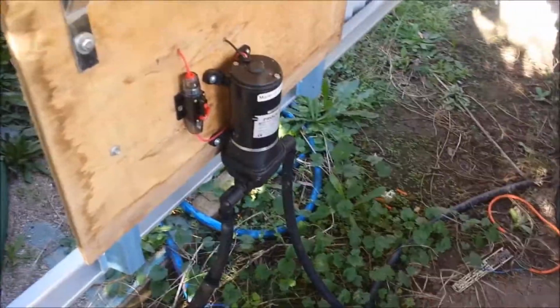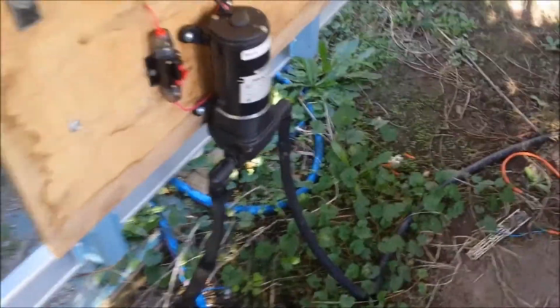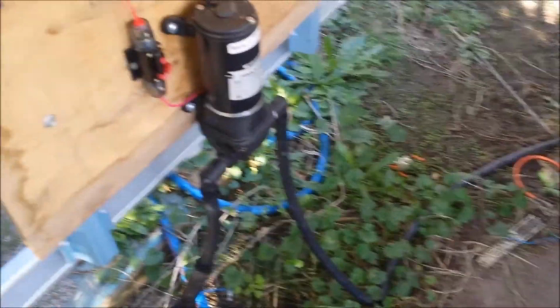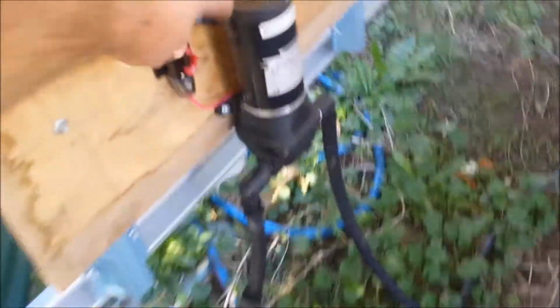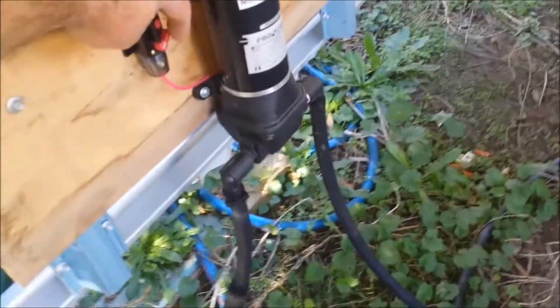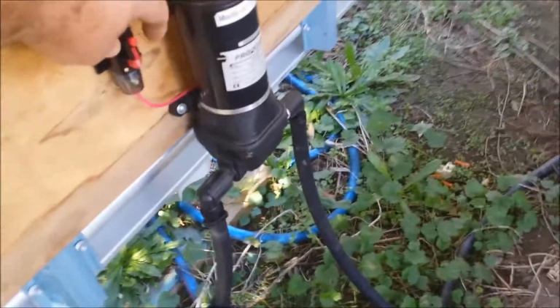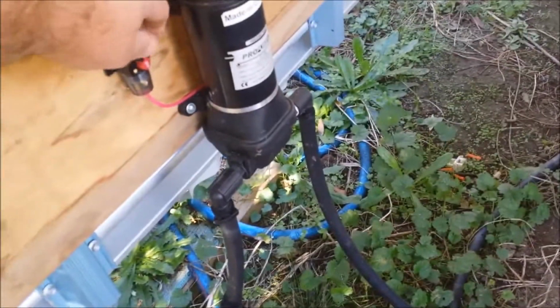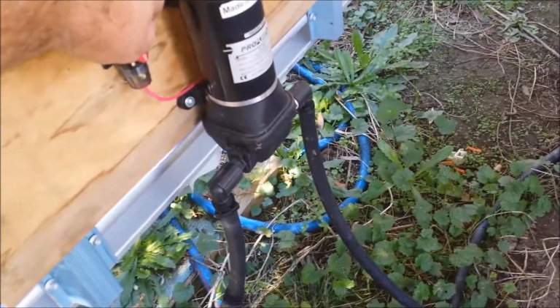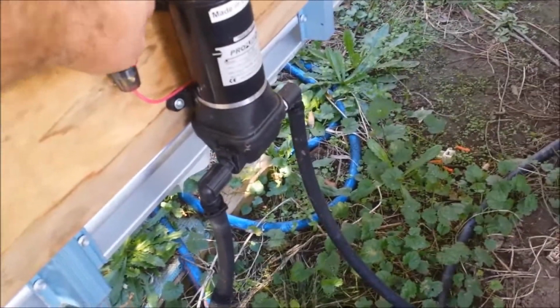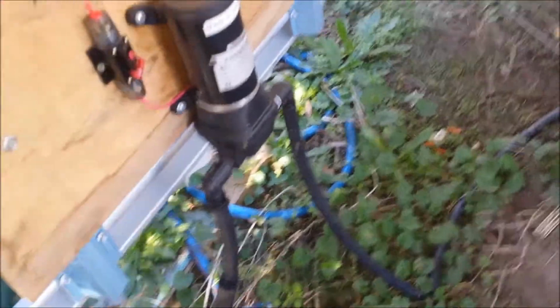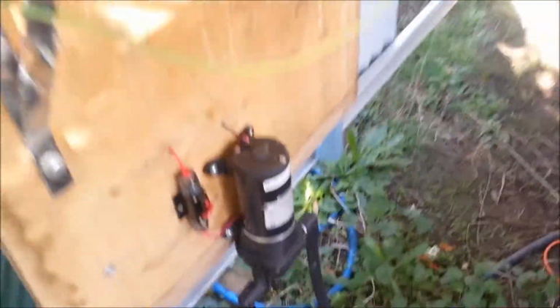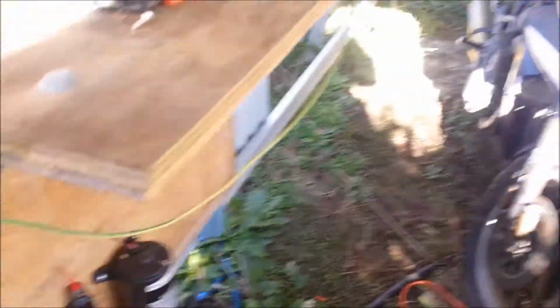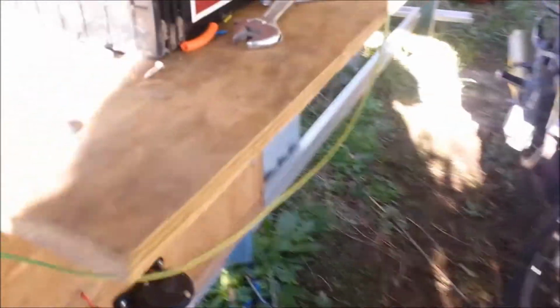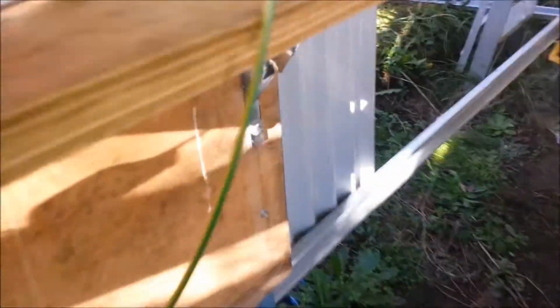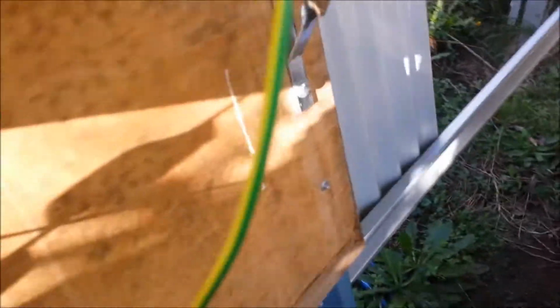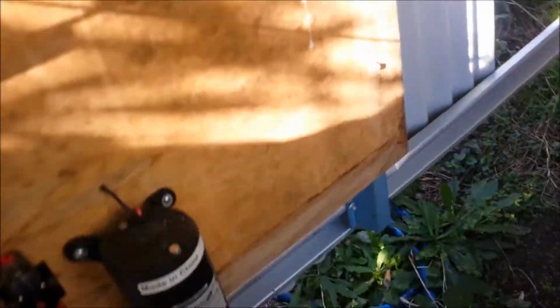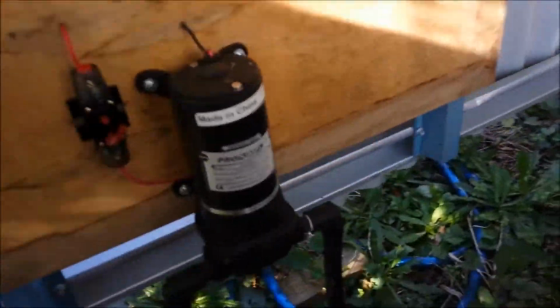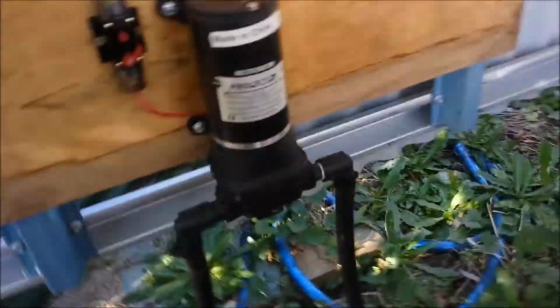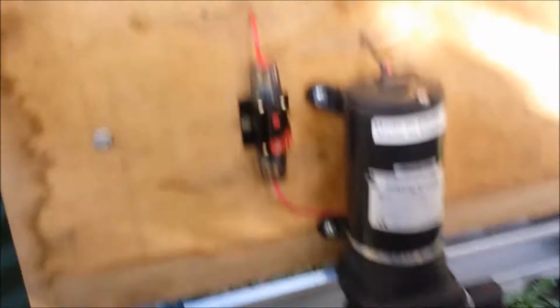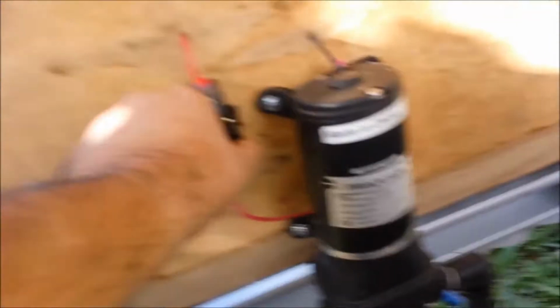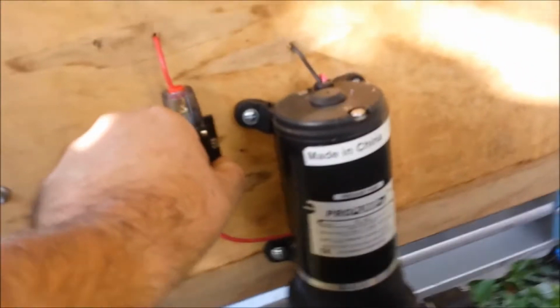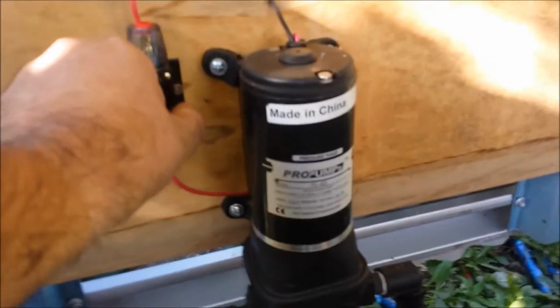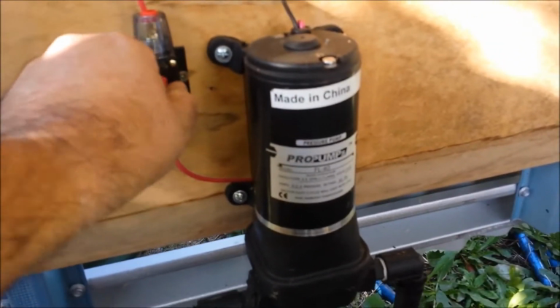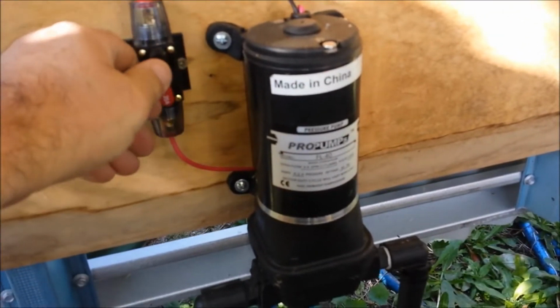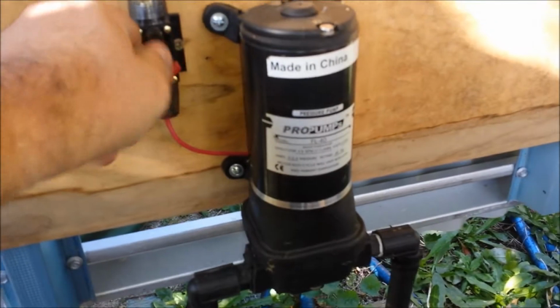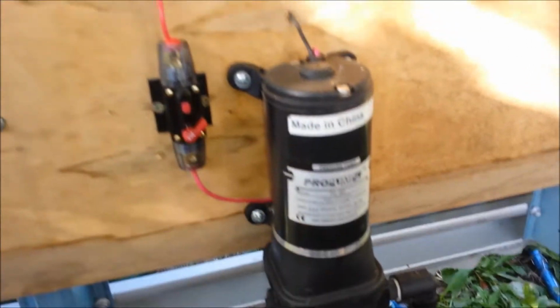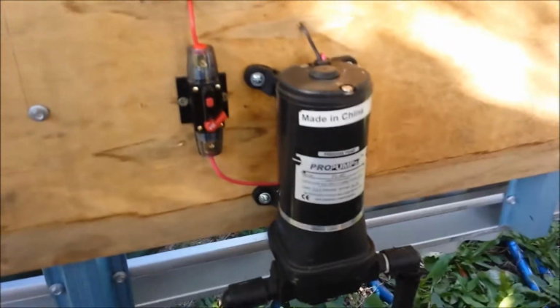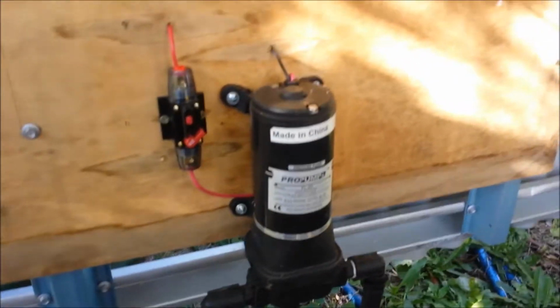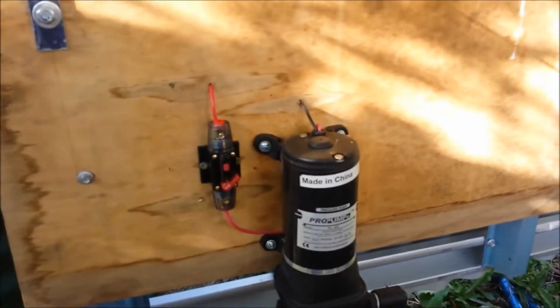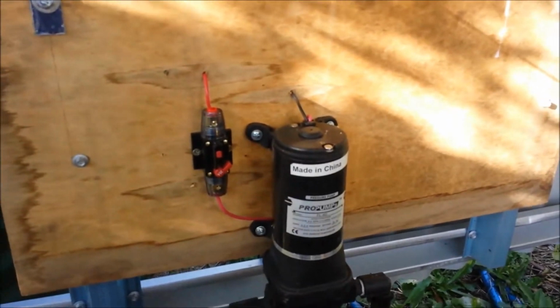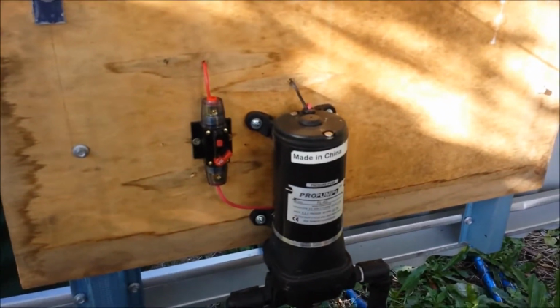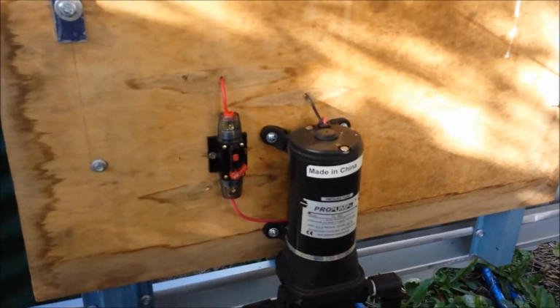There's my 12 volt pump. Oh, now it decides to work. I guess it just needed a rest.